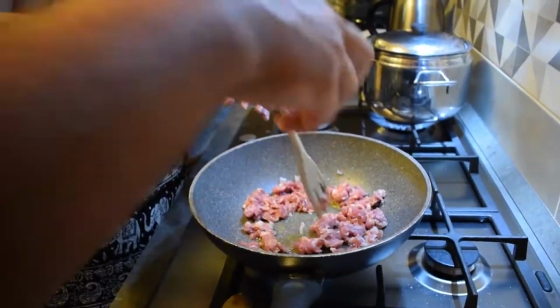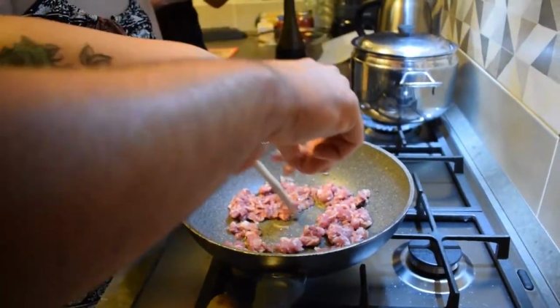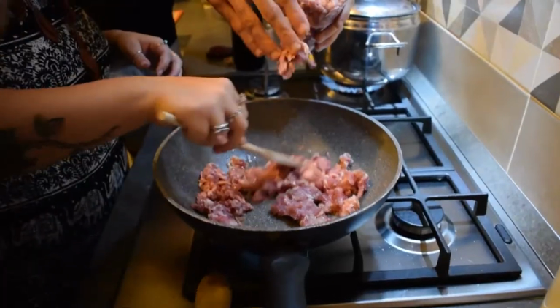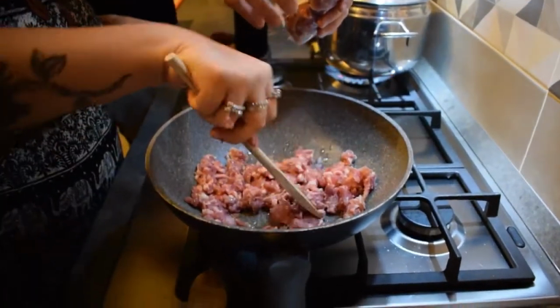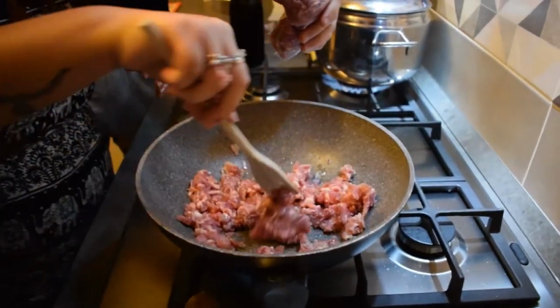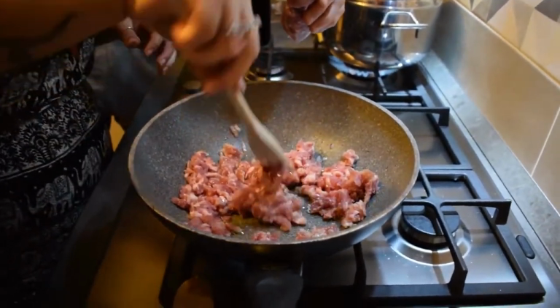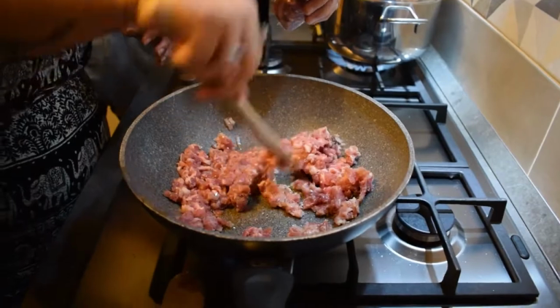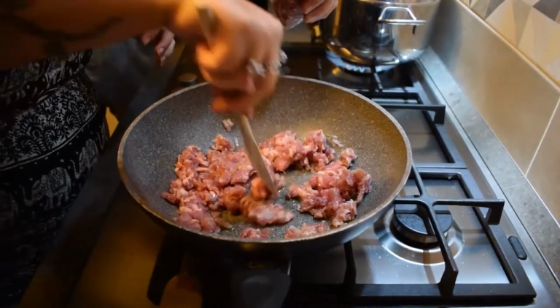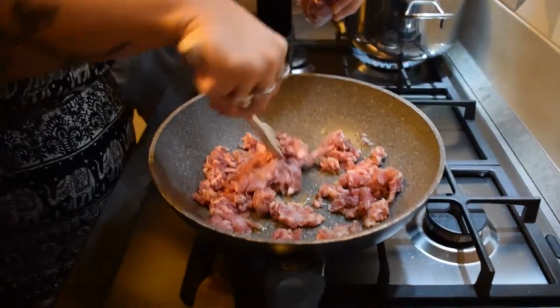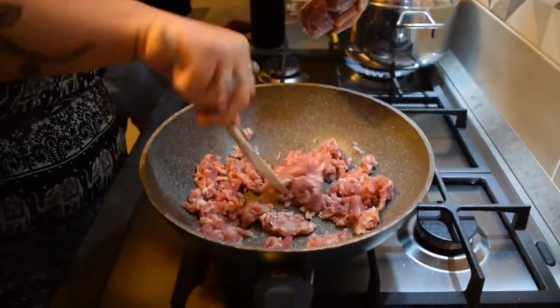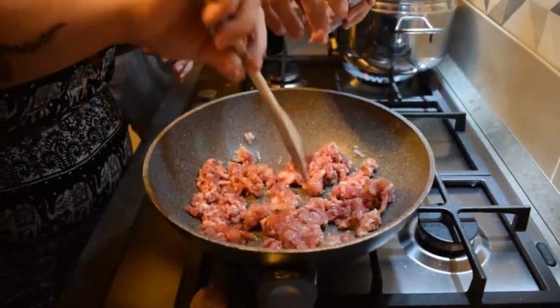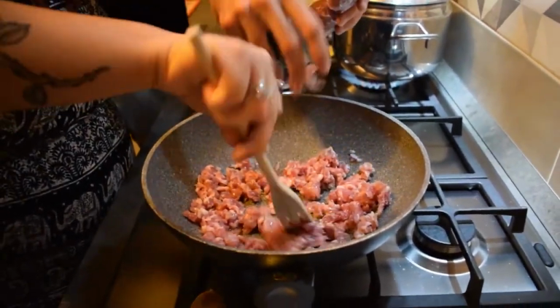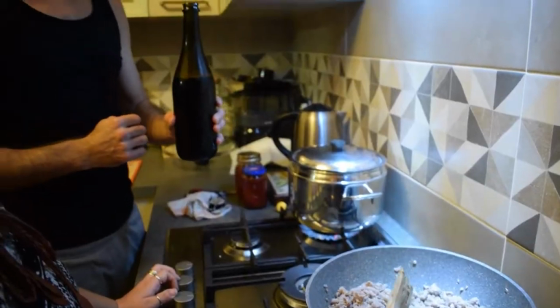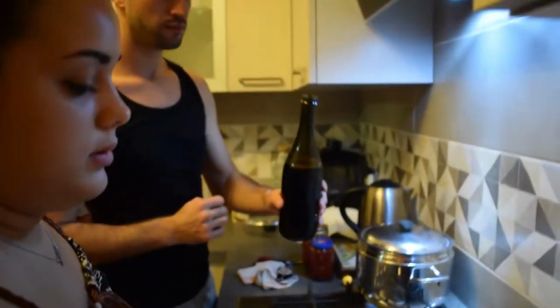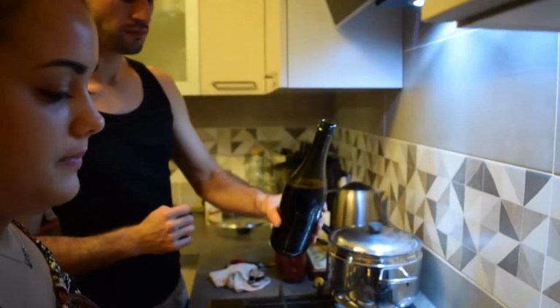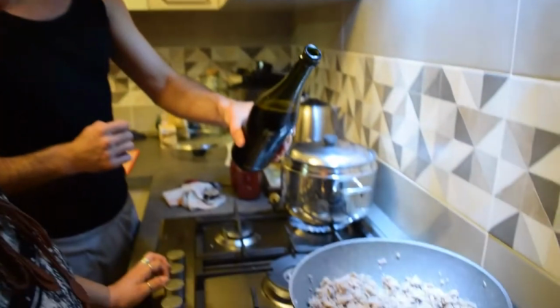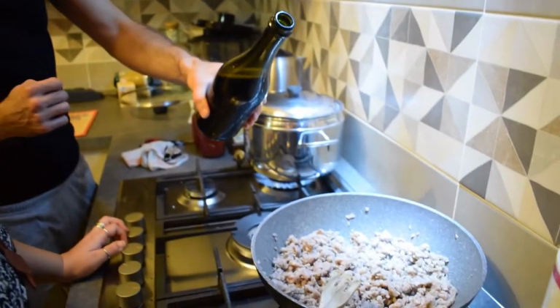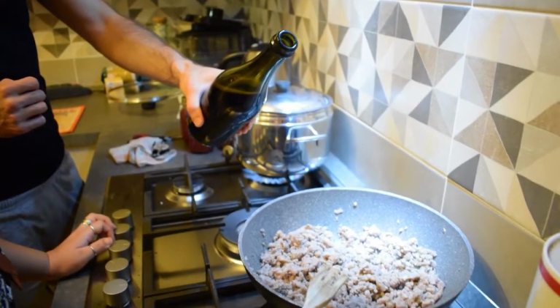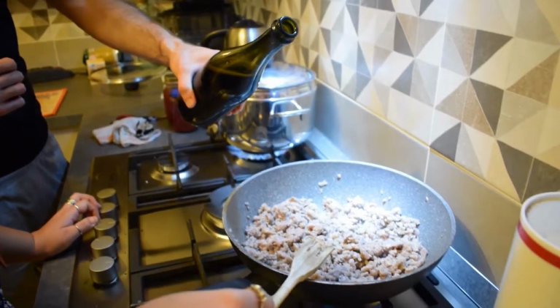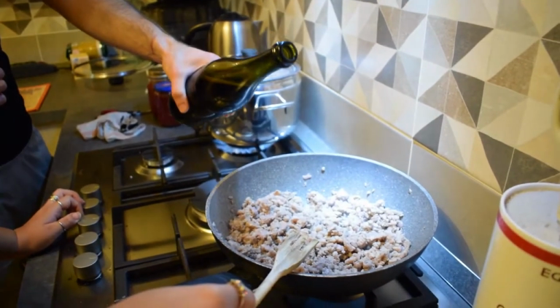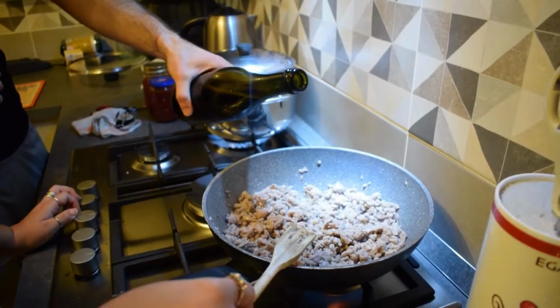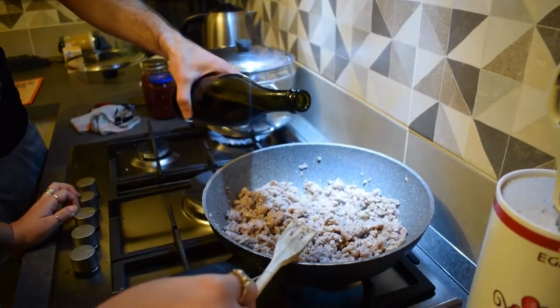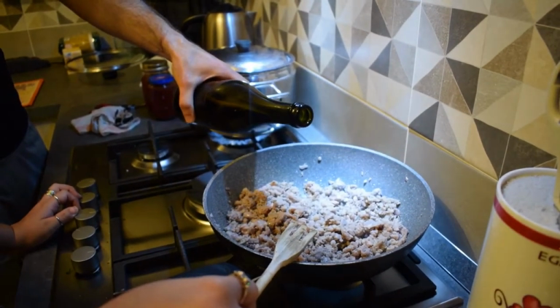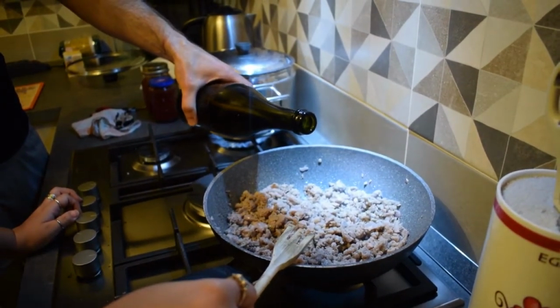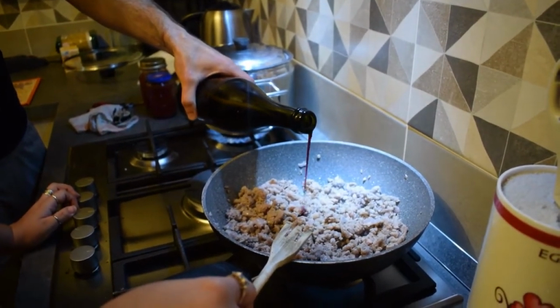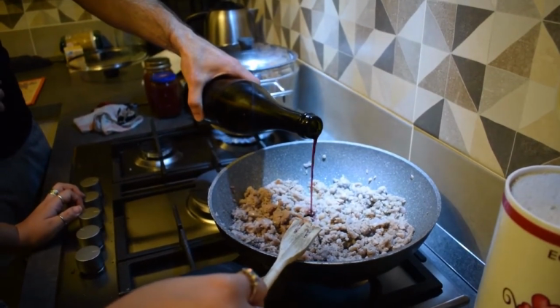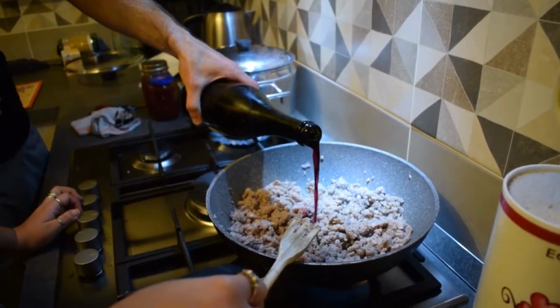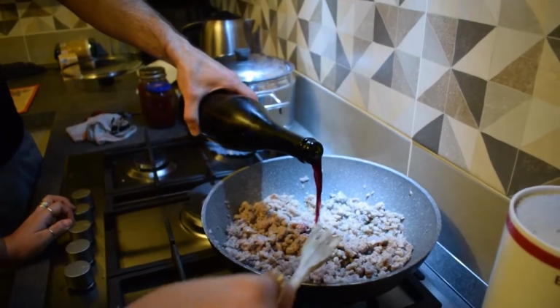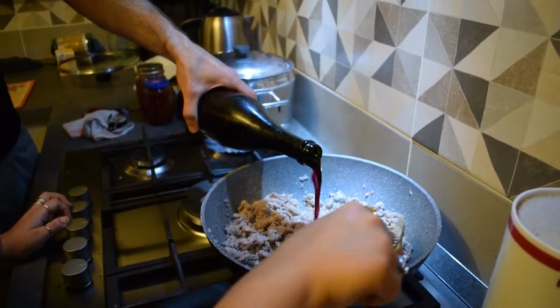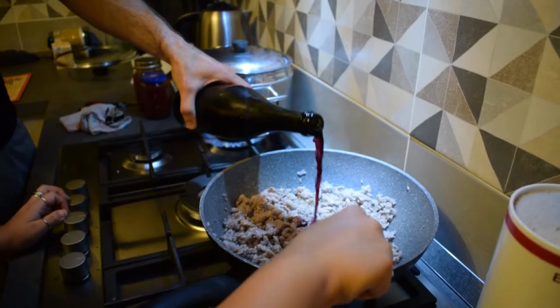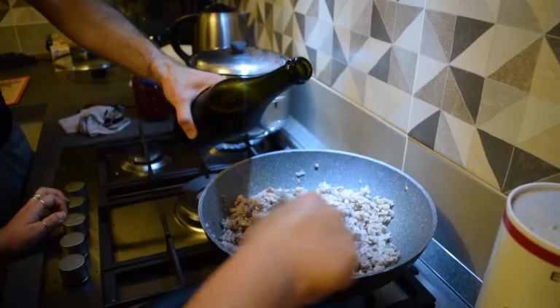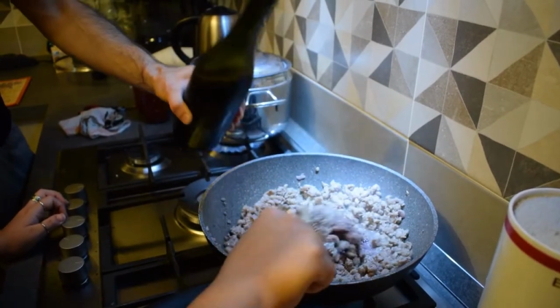Now we wait until it's brownish. Now it's time to pour a bit of wine. In this case it's red wine, but you can also use white wine.